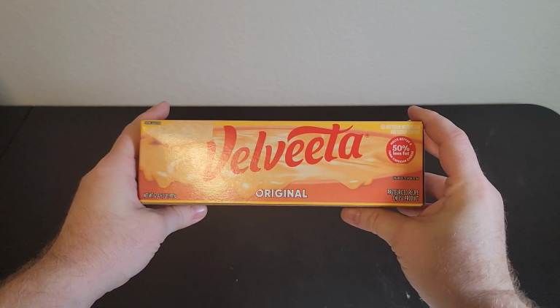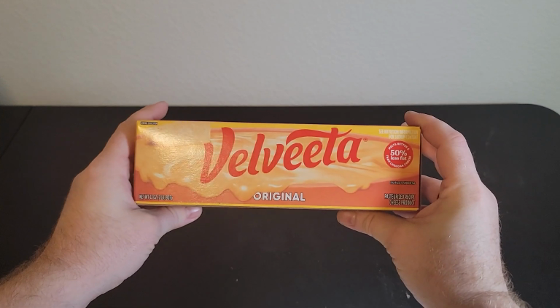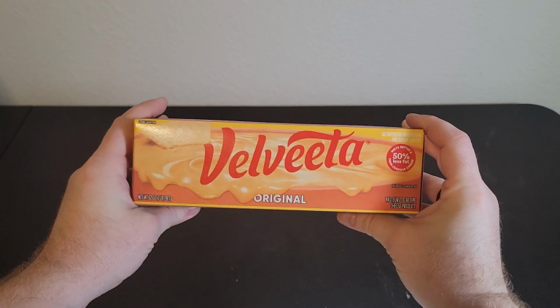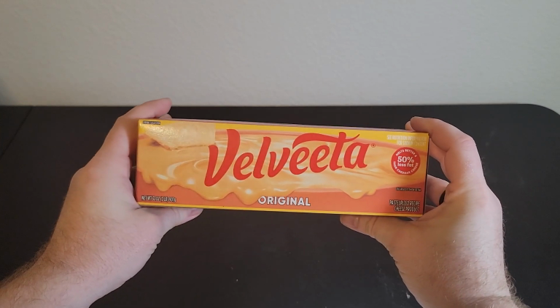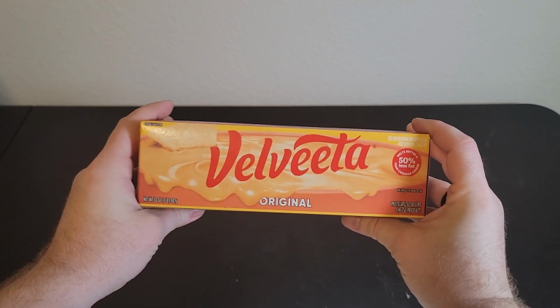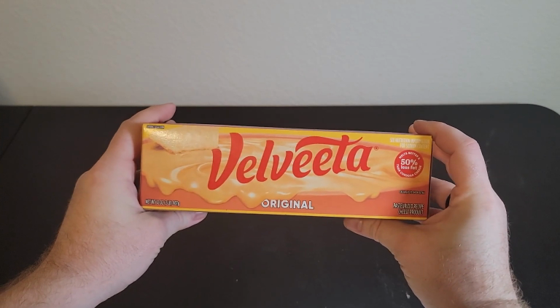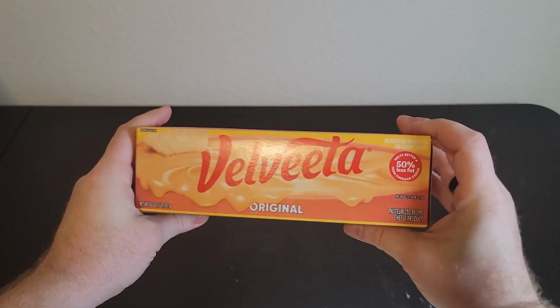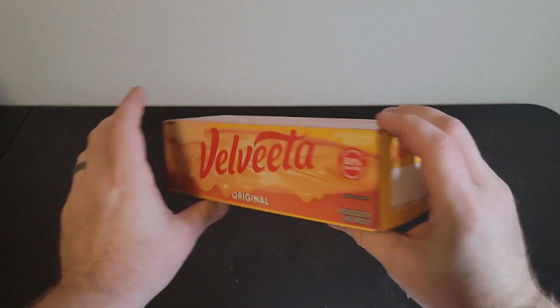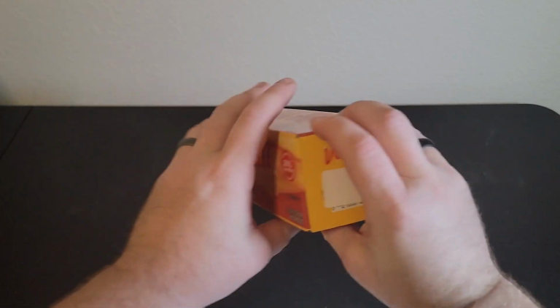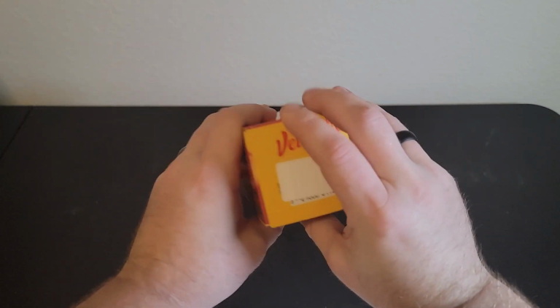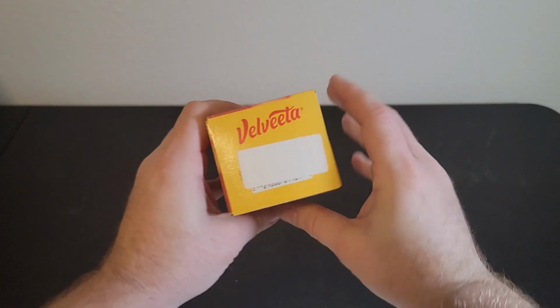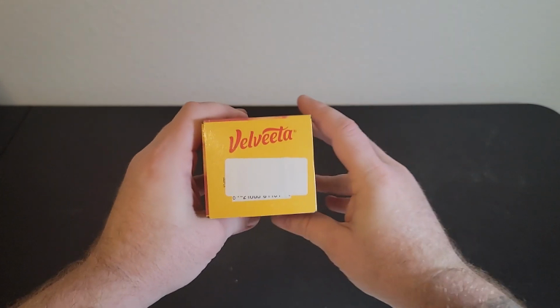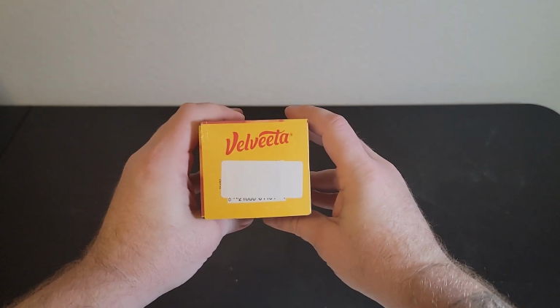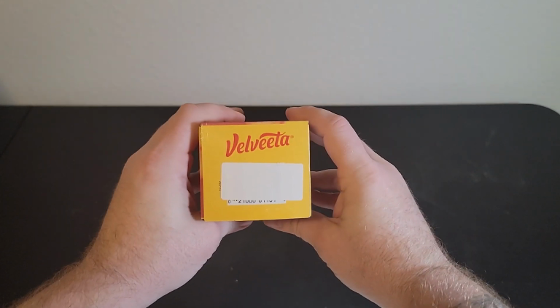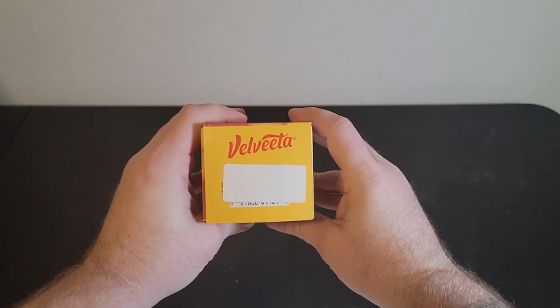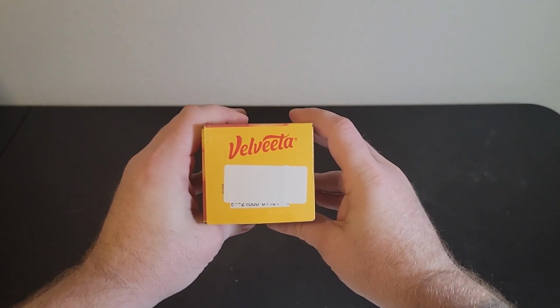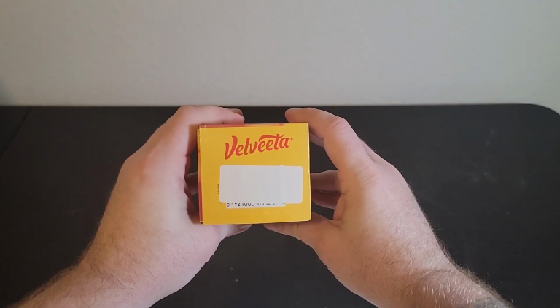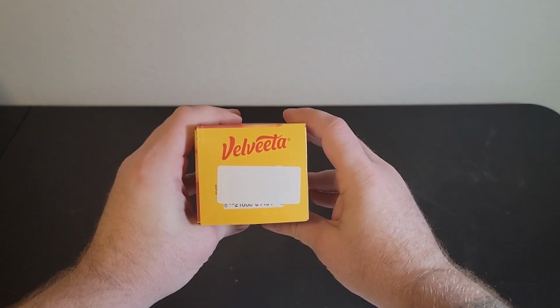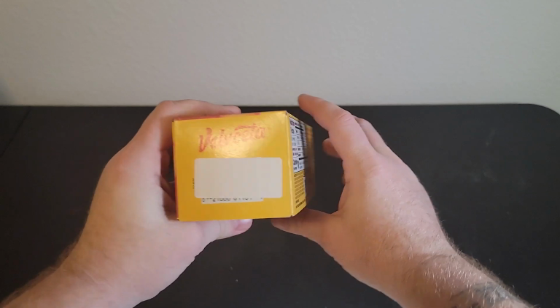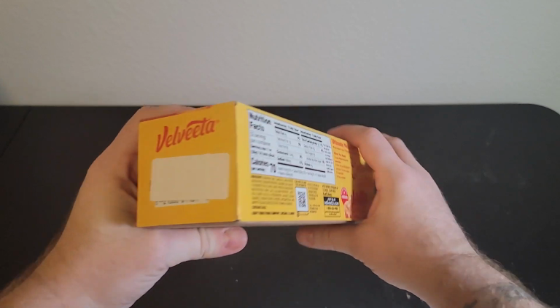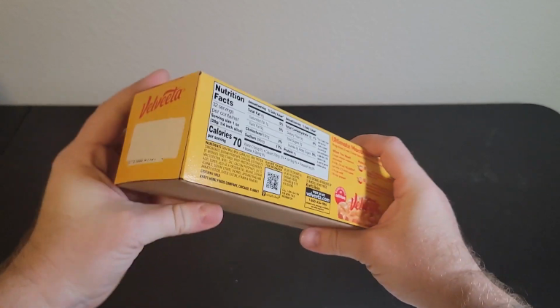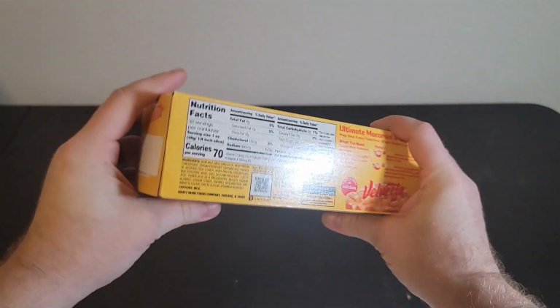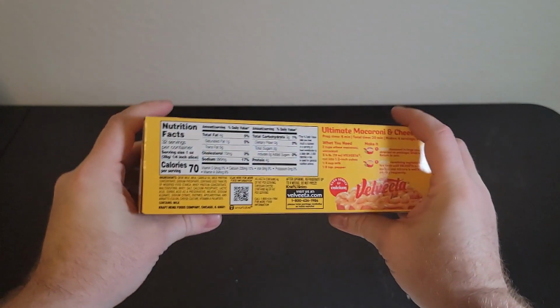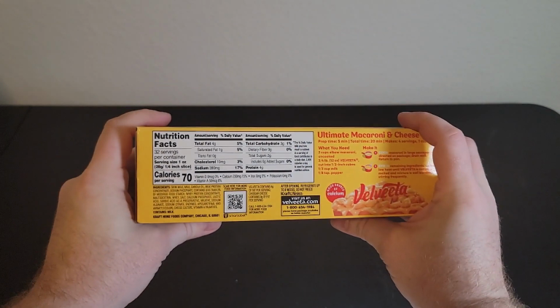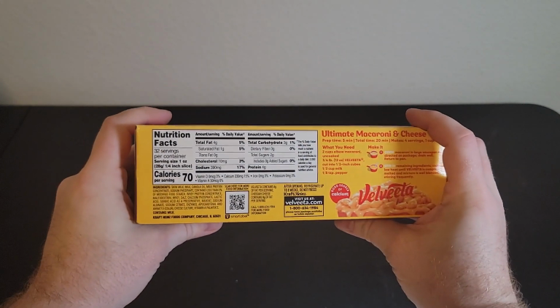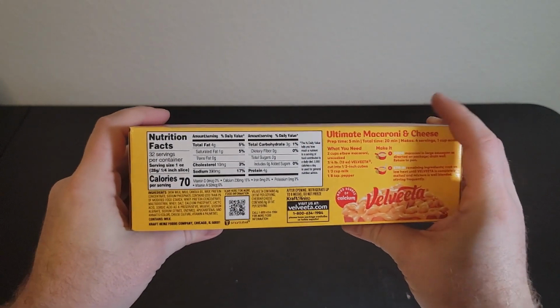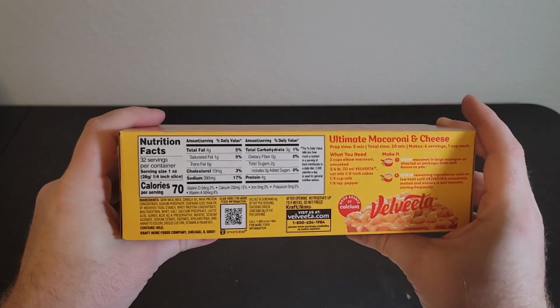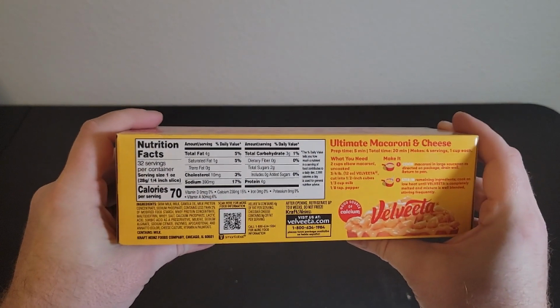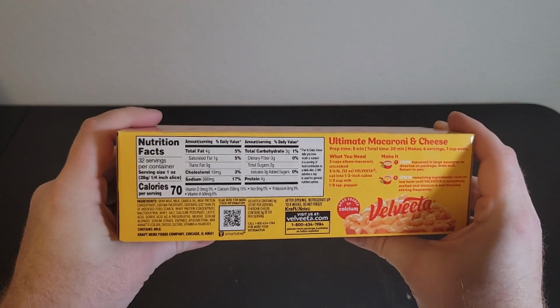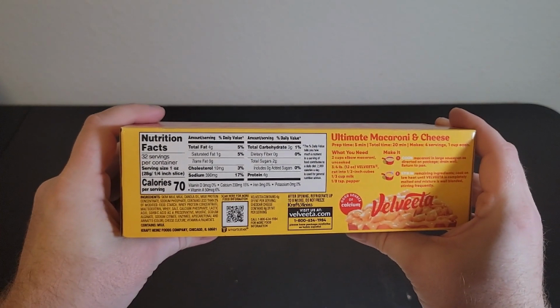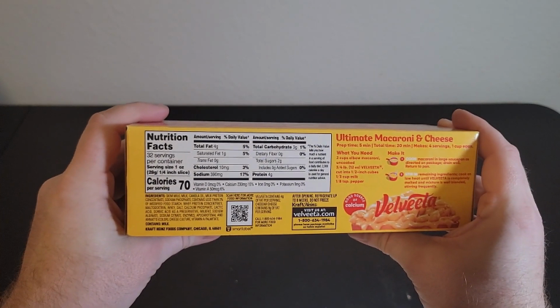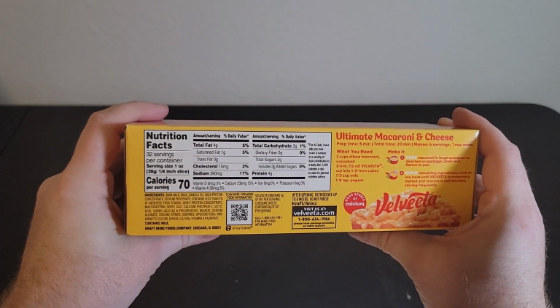Hi everyone, my name is Ryan. Welcome to Ryan Reviews and in this product review we're going over the Velveeta Original Melting Cheese.